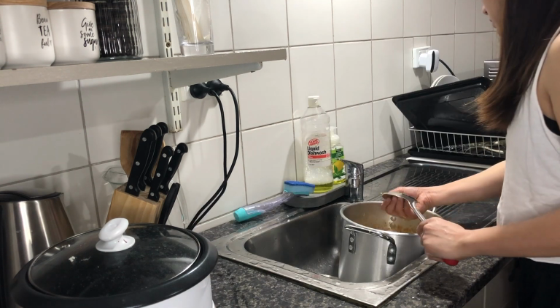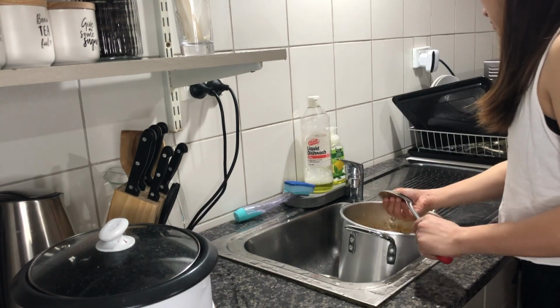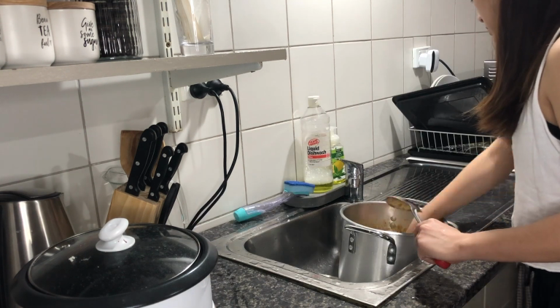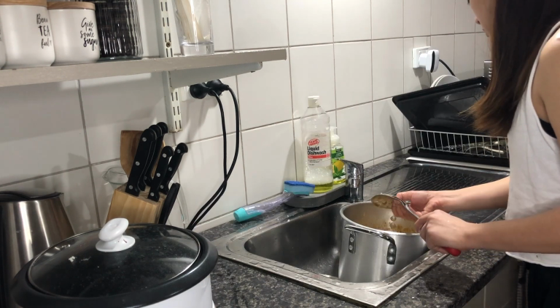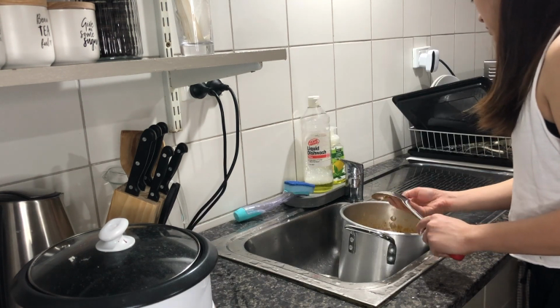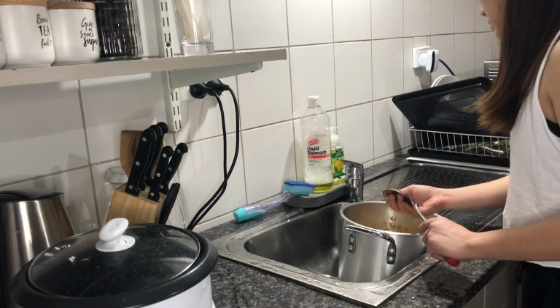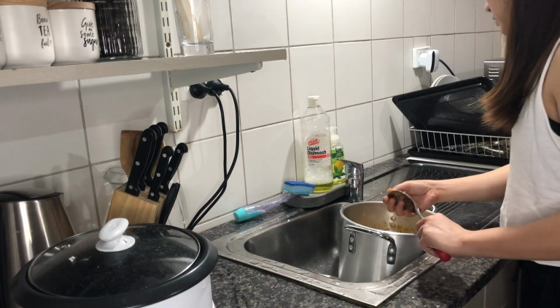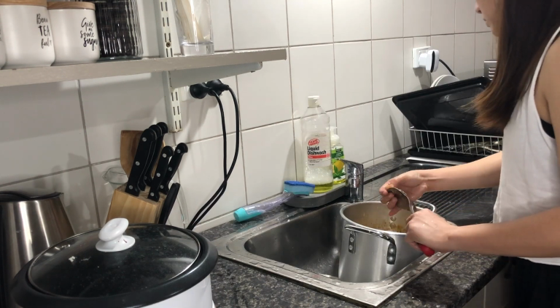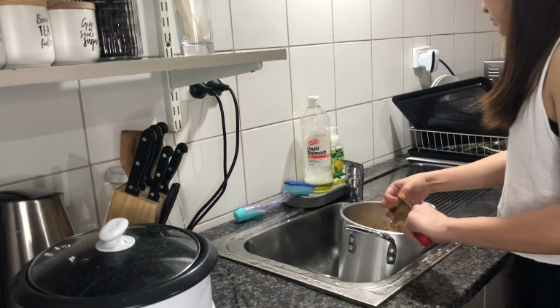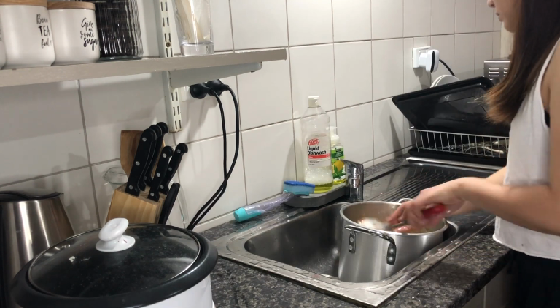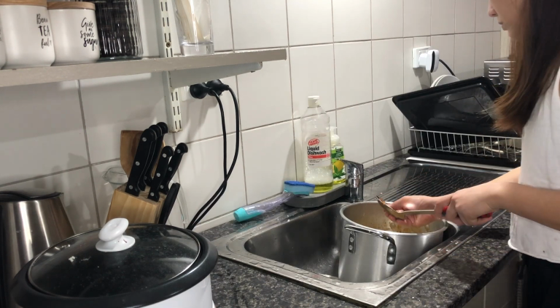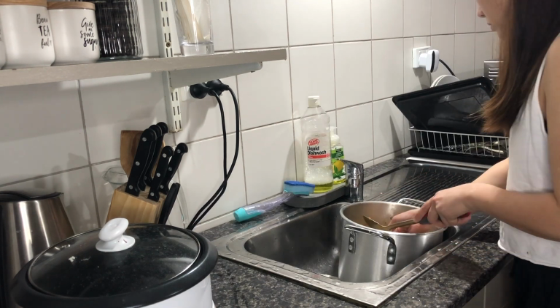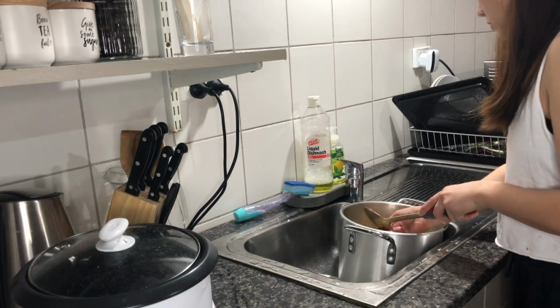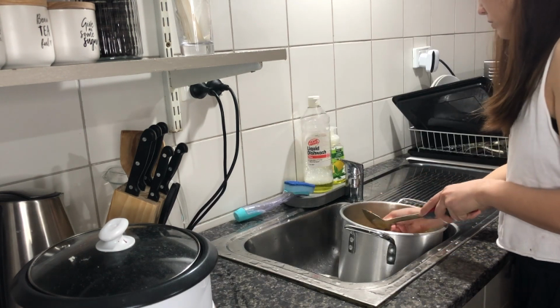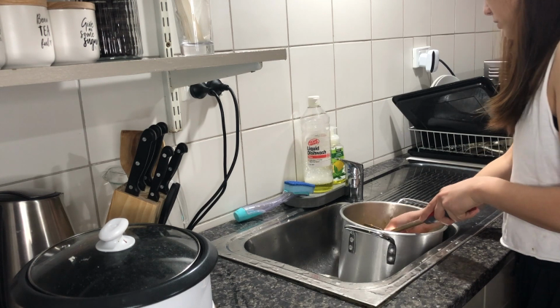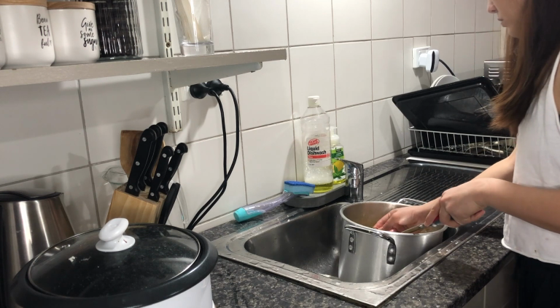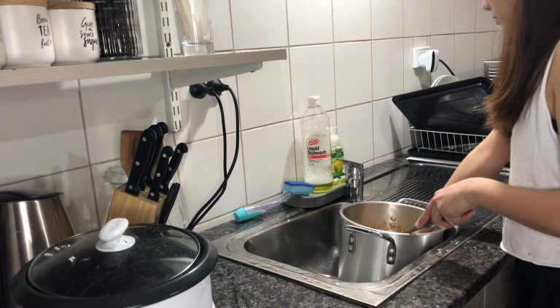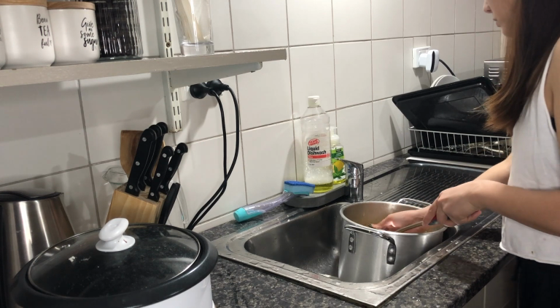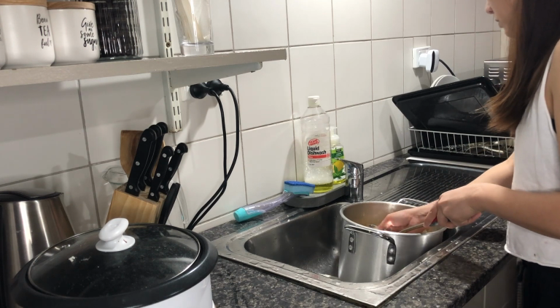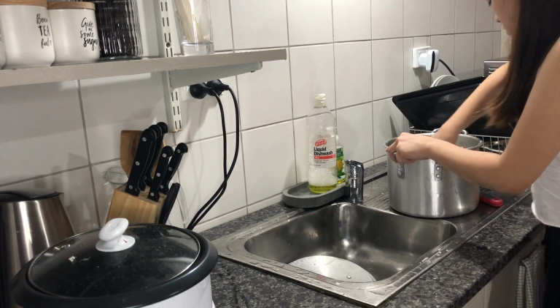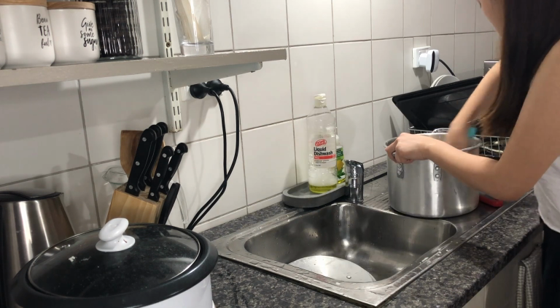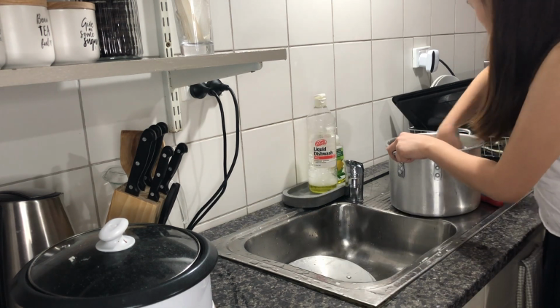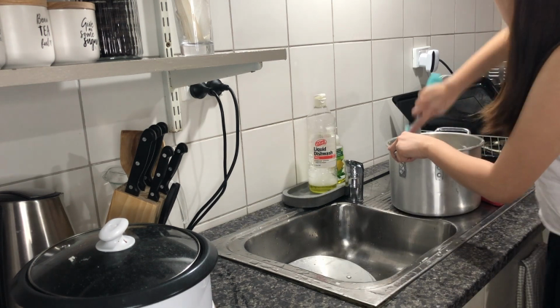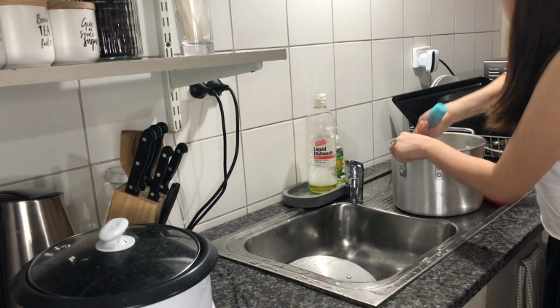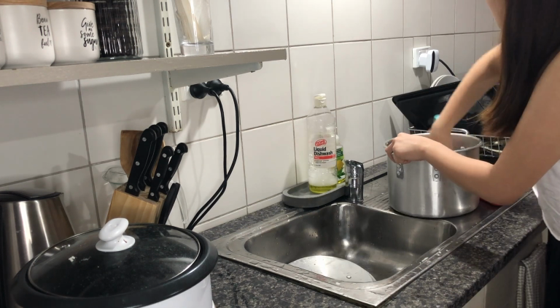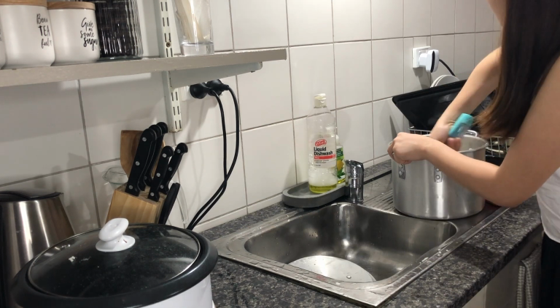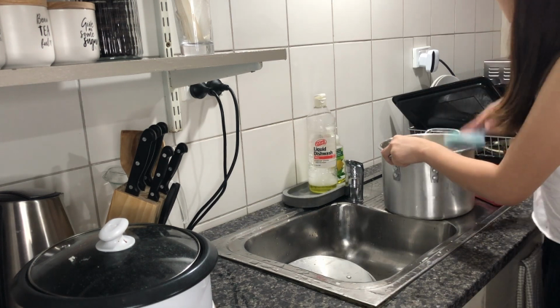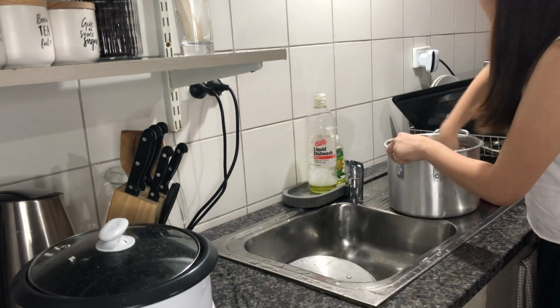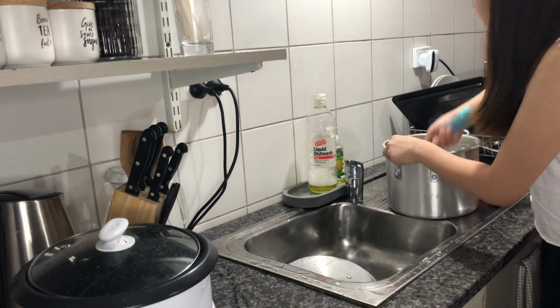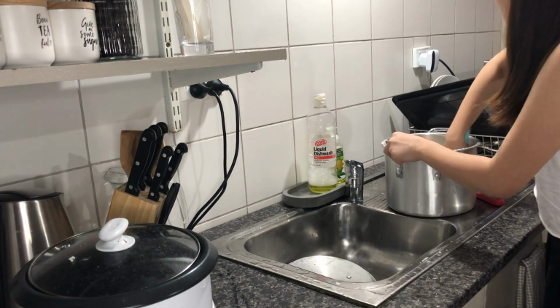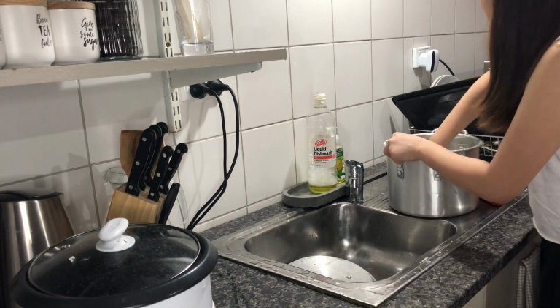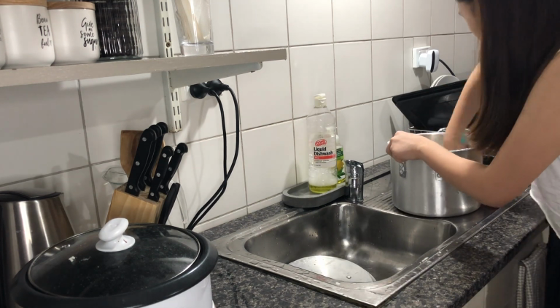I really don't like washing large pots in this sink because it's really hard to rinse them considering that the sink is small, but I can't do anything about it.